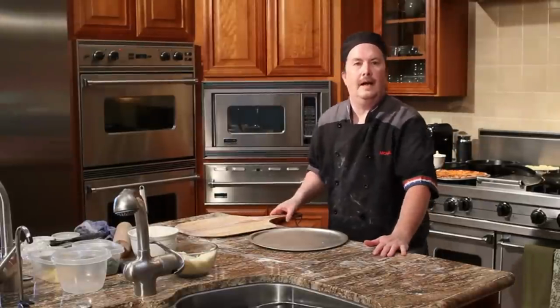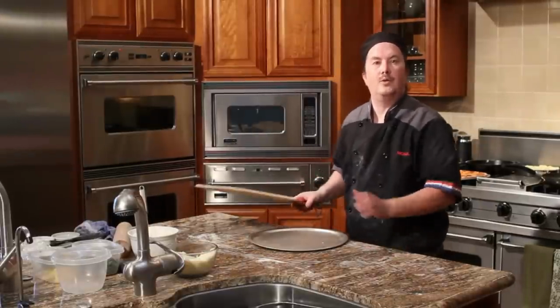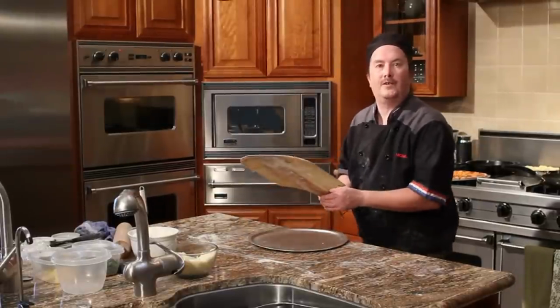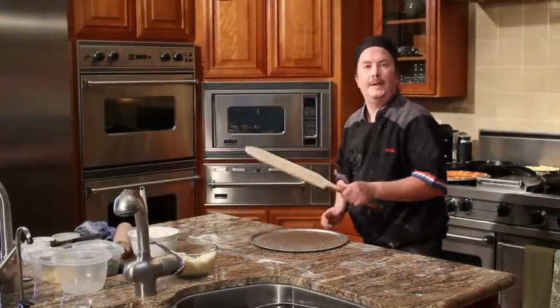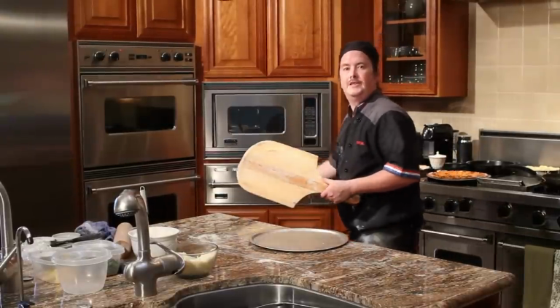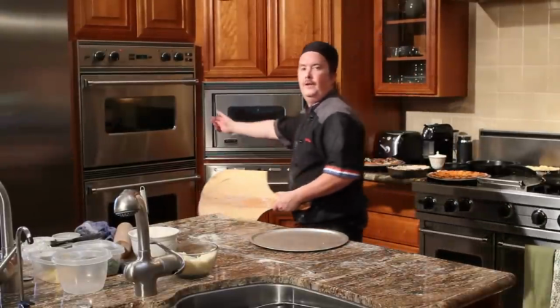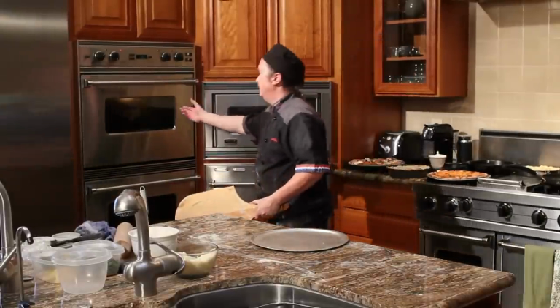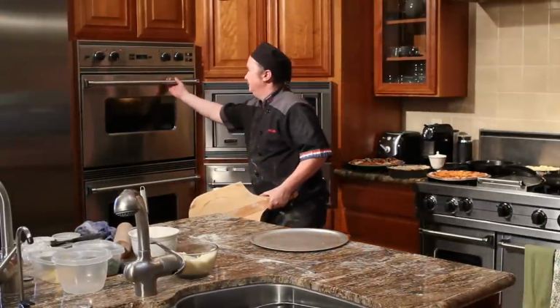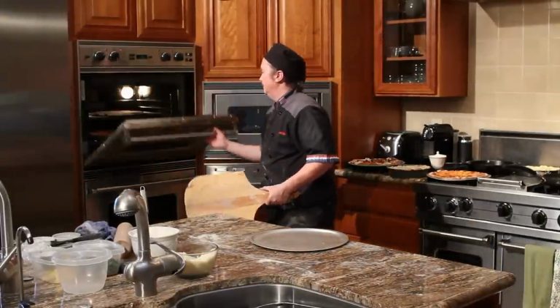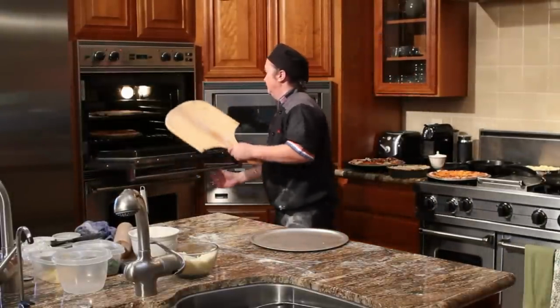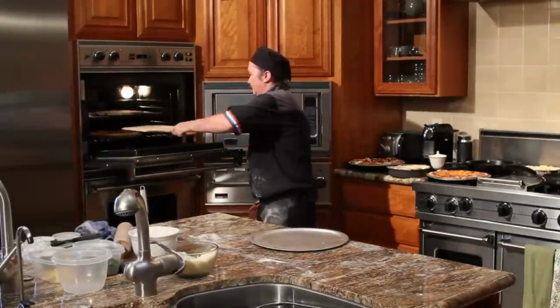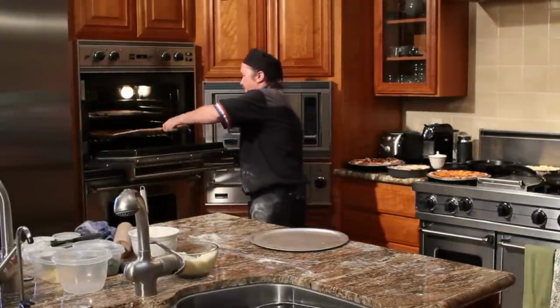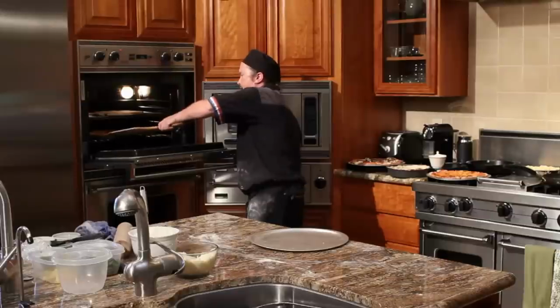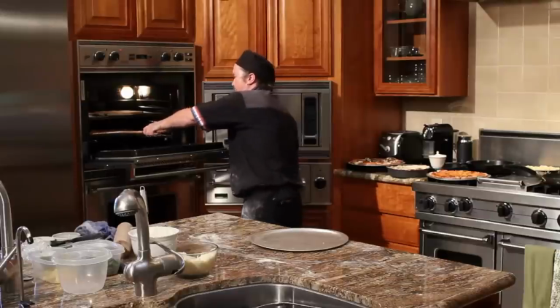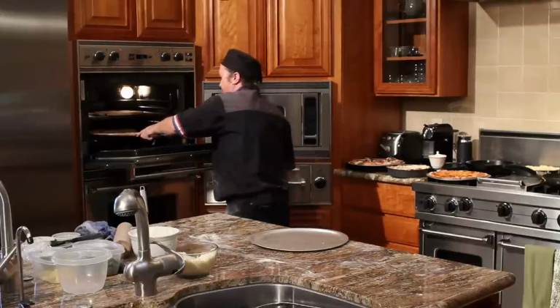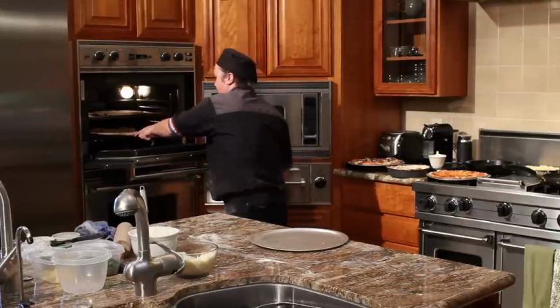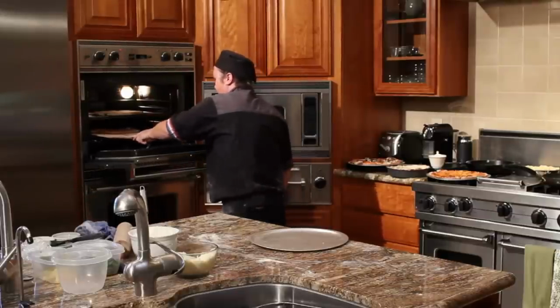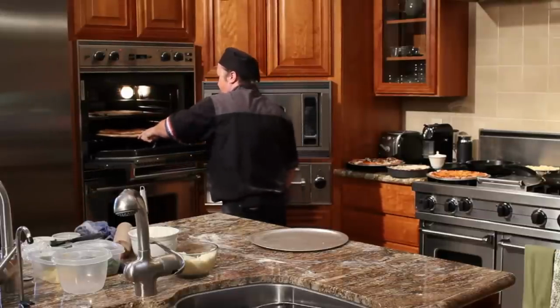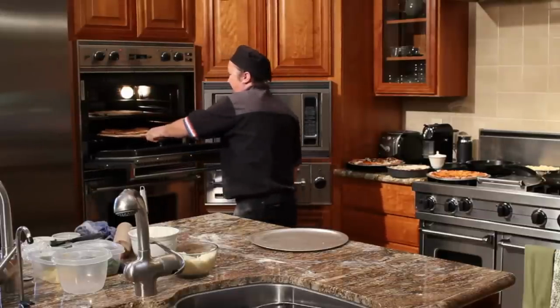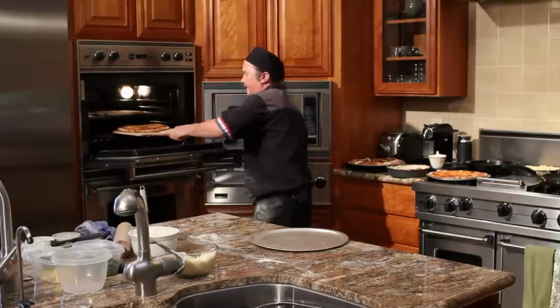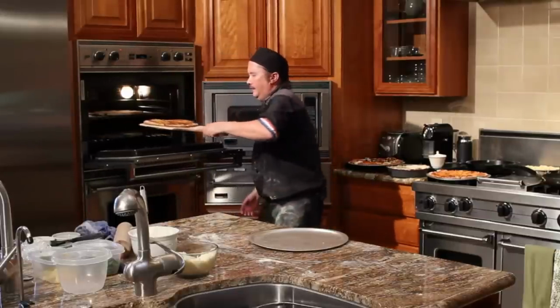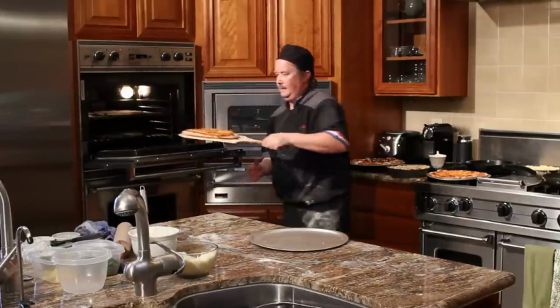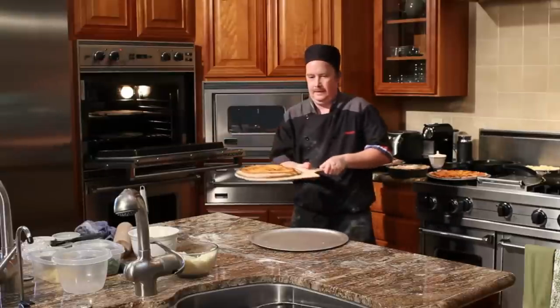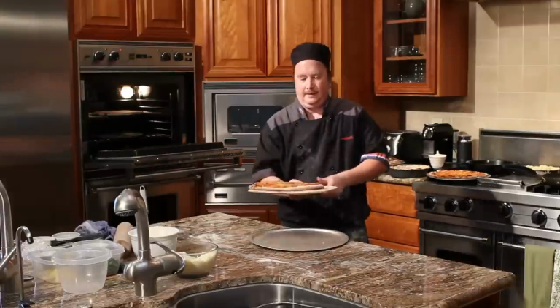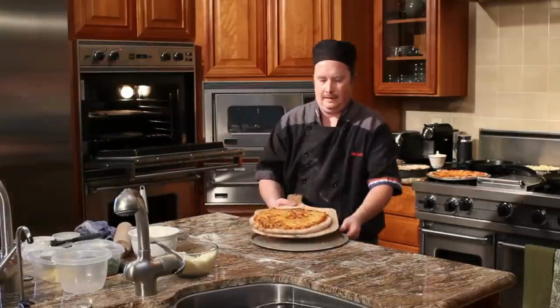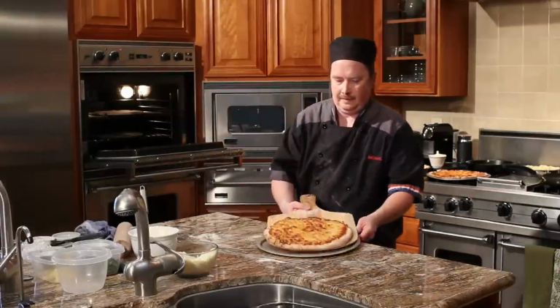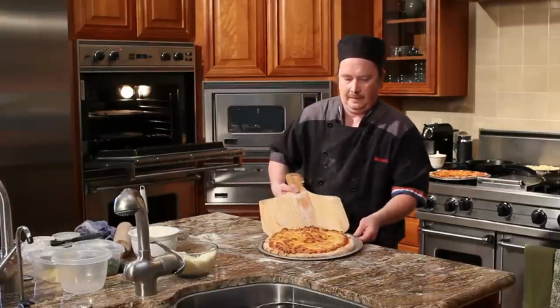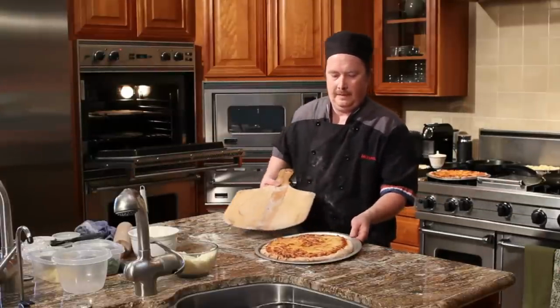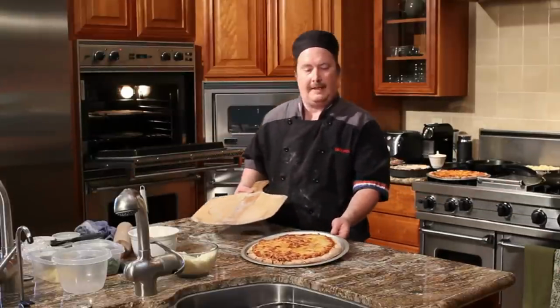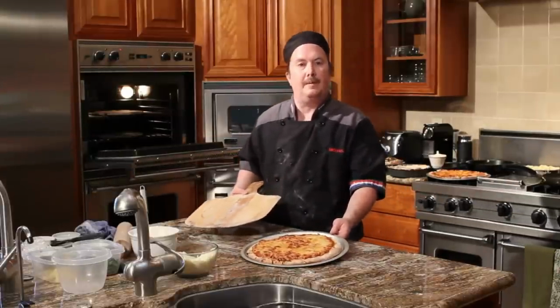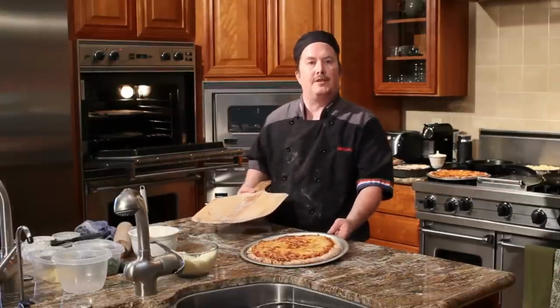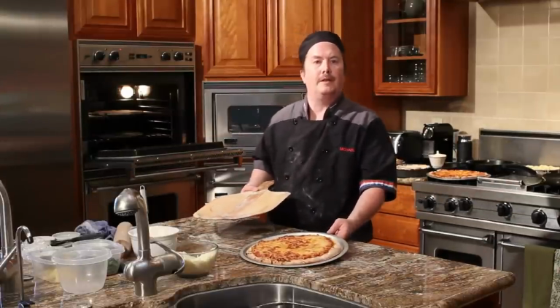Now it's been 12 minutes for our pizza. Let's check and see how it is. Crust is nice and crisp. Cheese is nice and melted. That's how you make a pizza with store-bought dough.